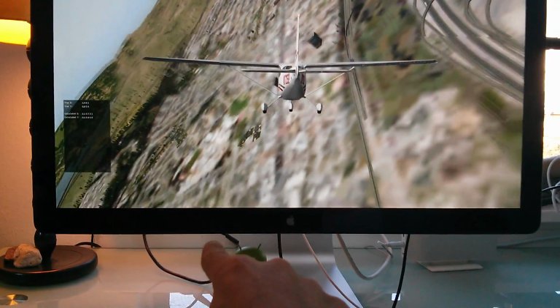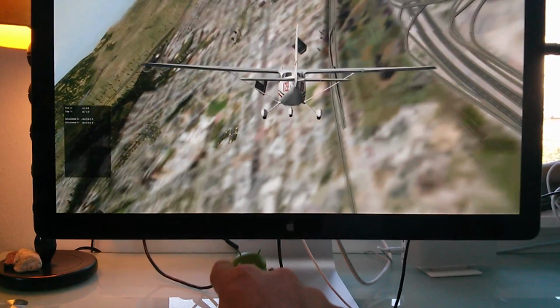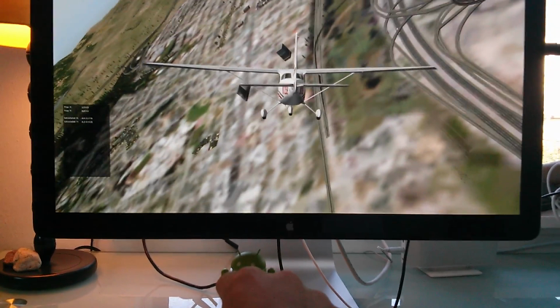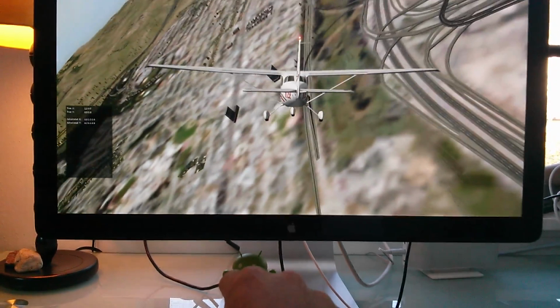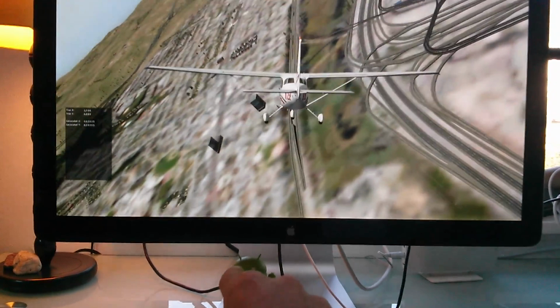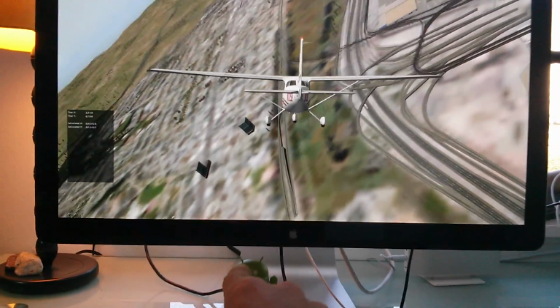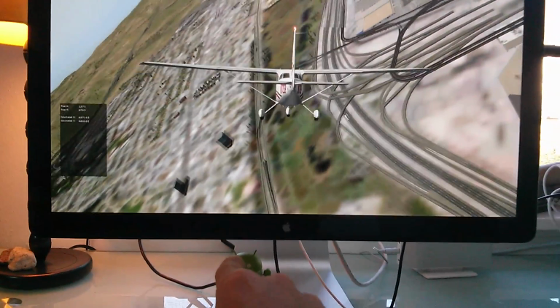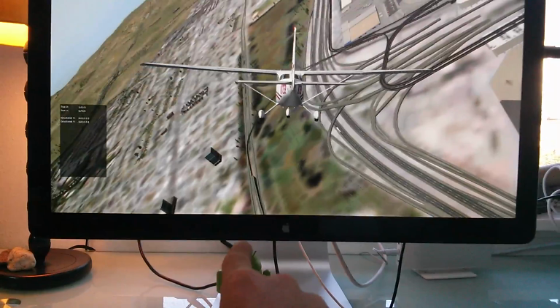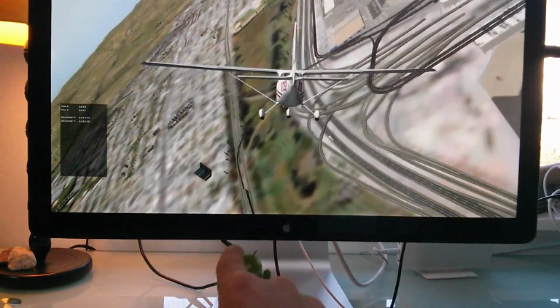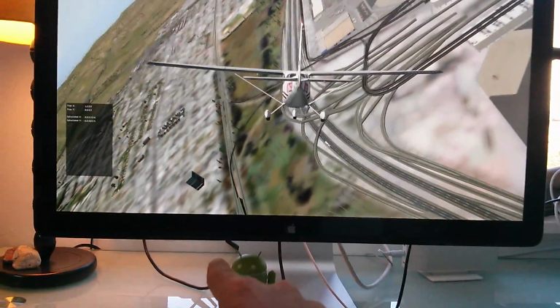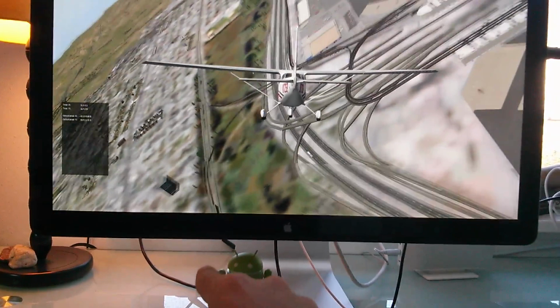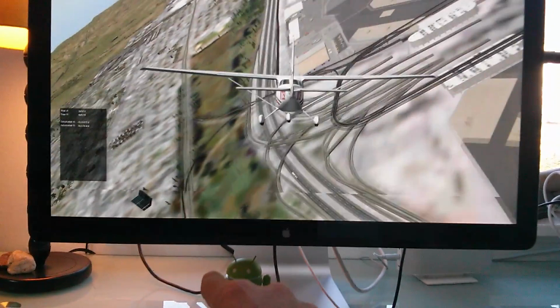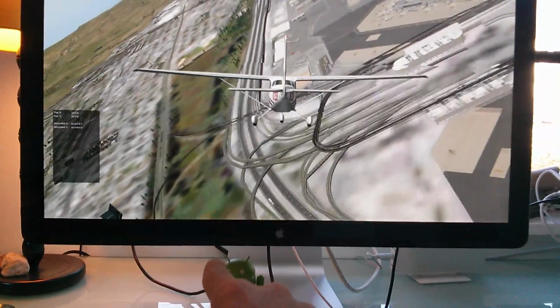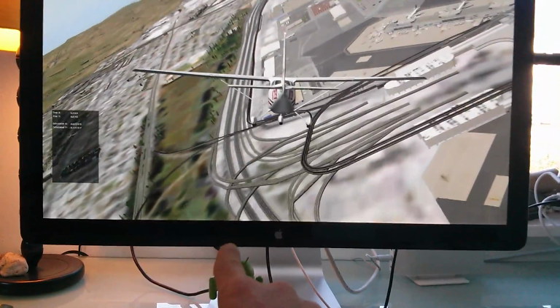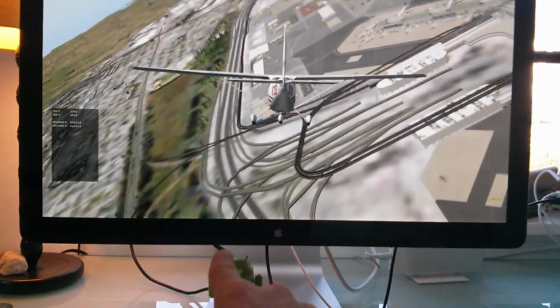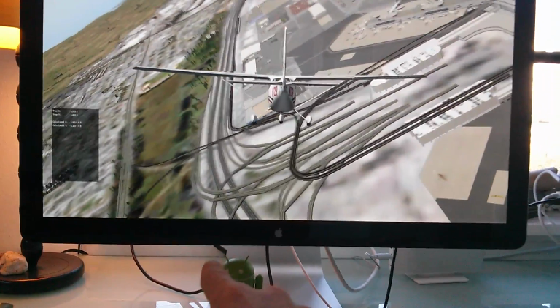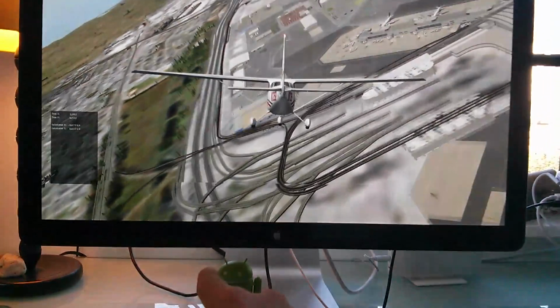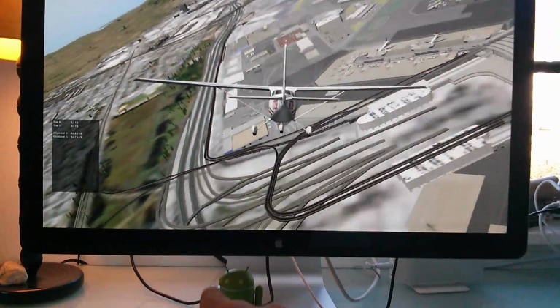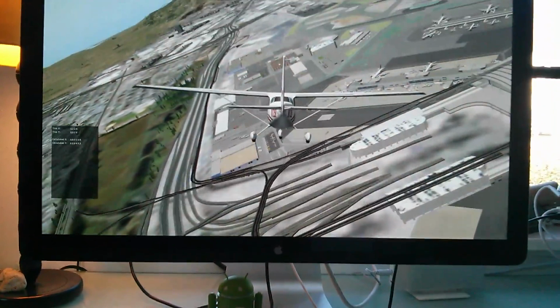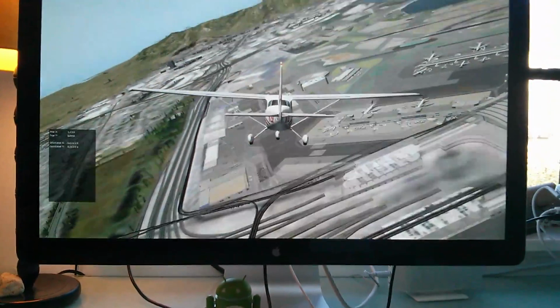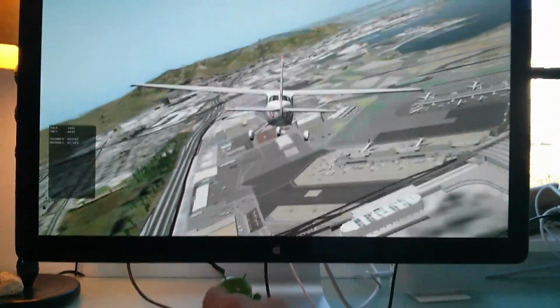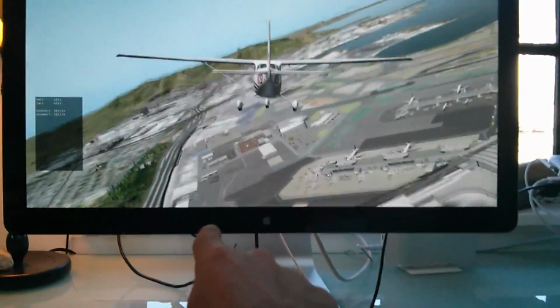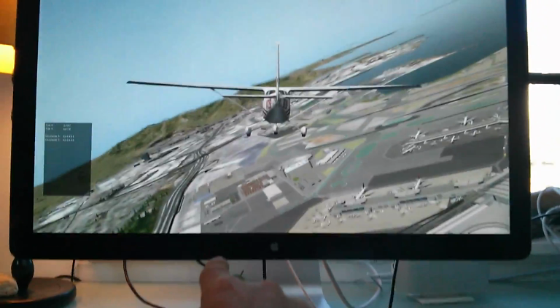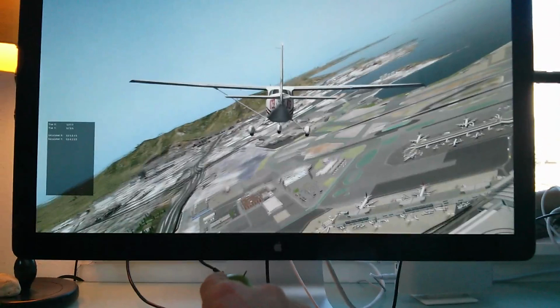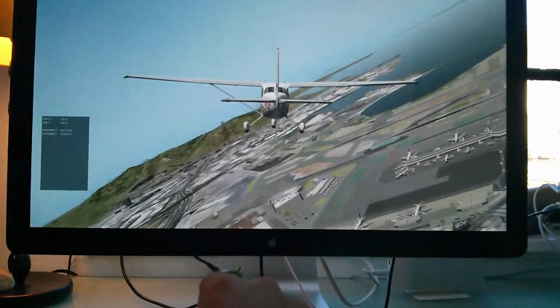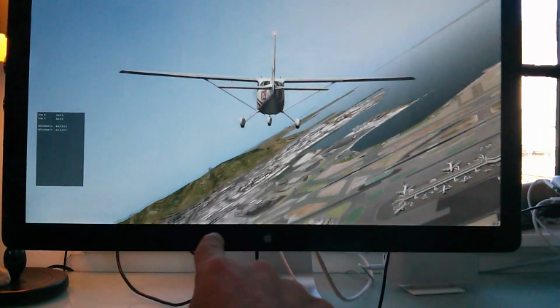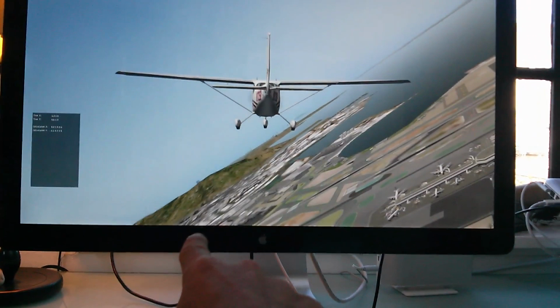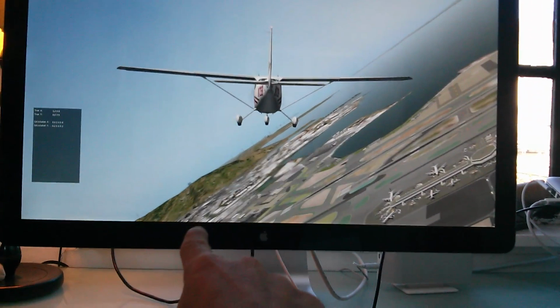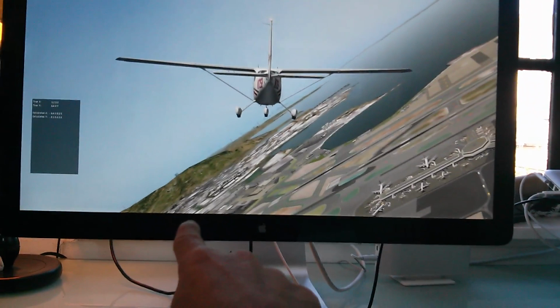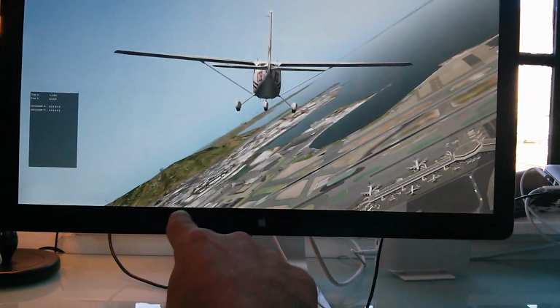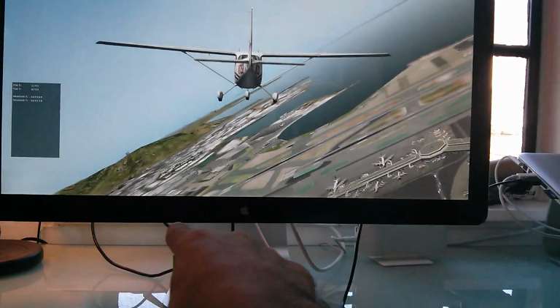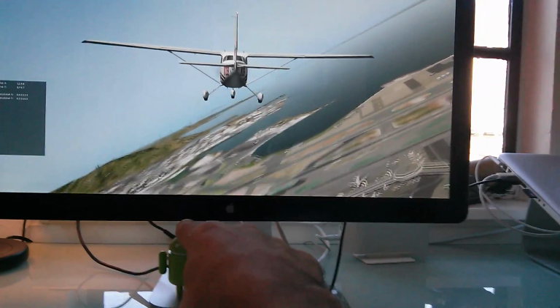And it's very responsive. There's zero delay between the movement of my finger and the response on the screen.